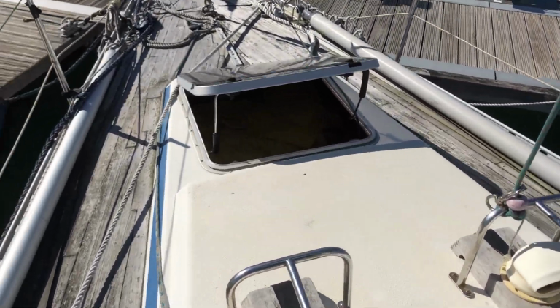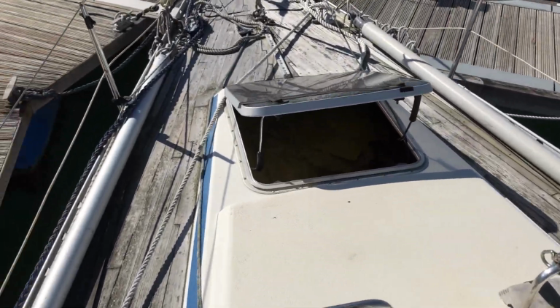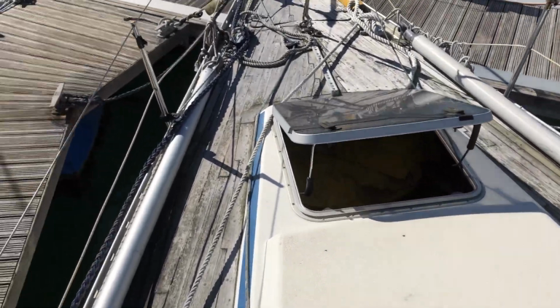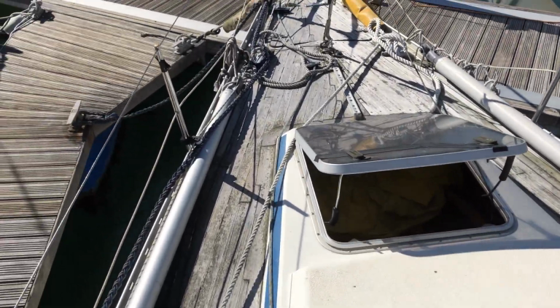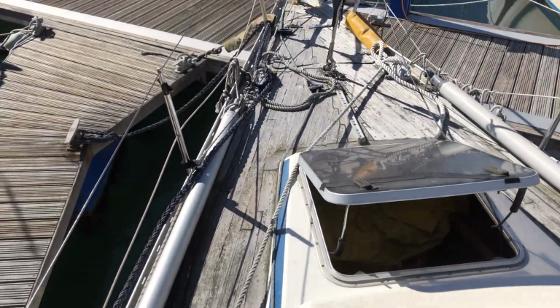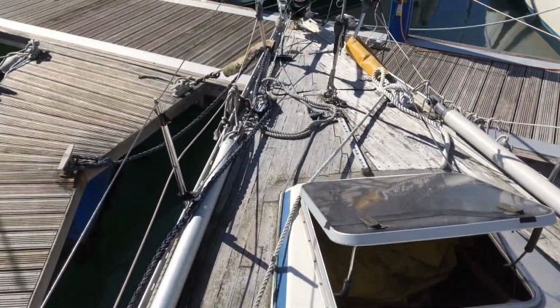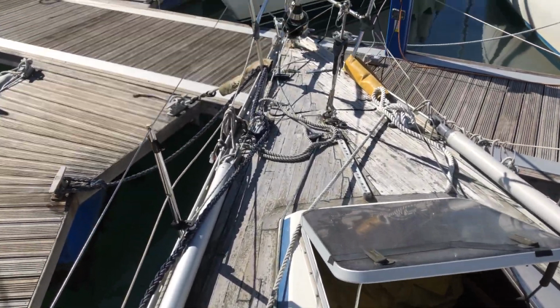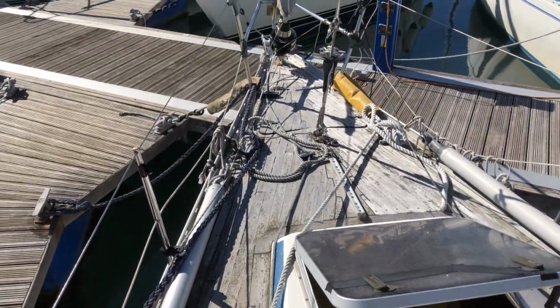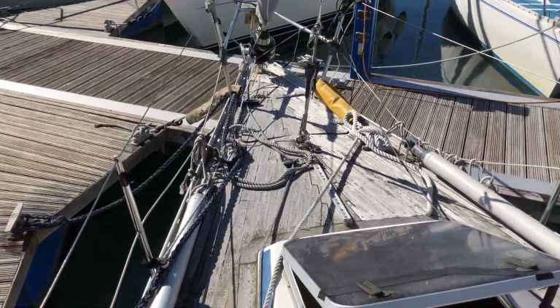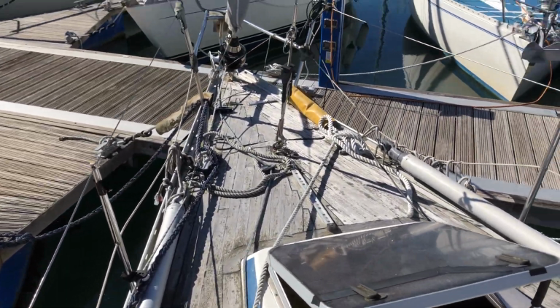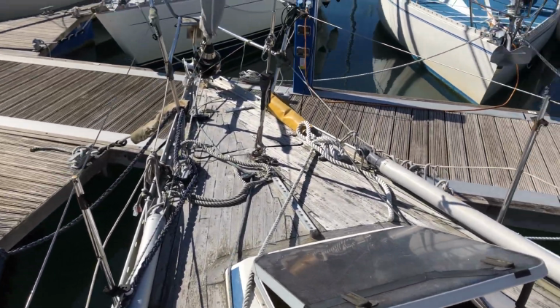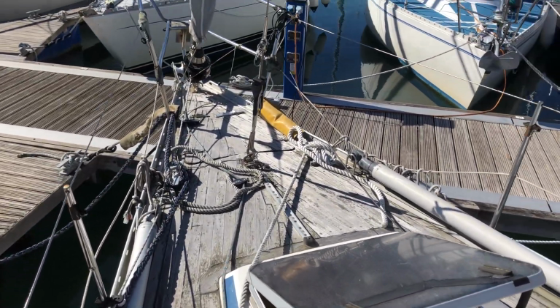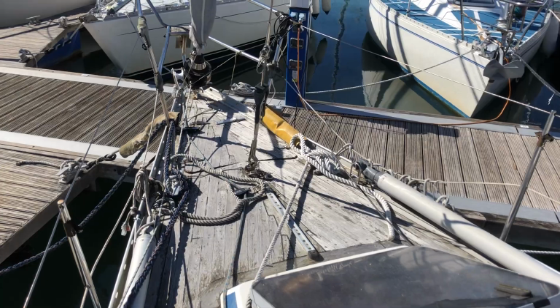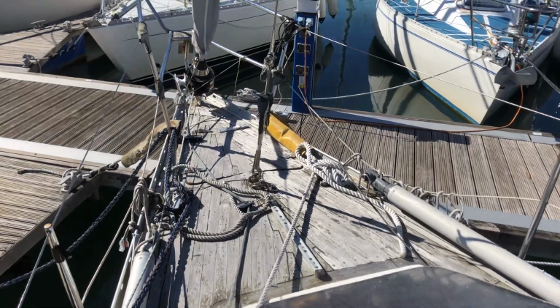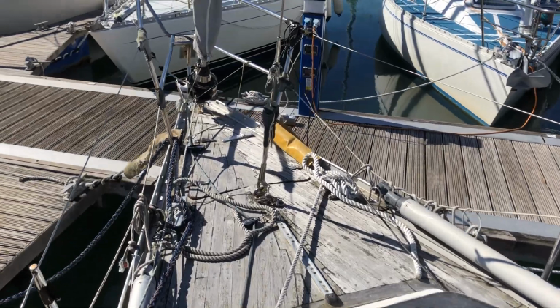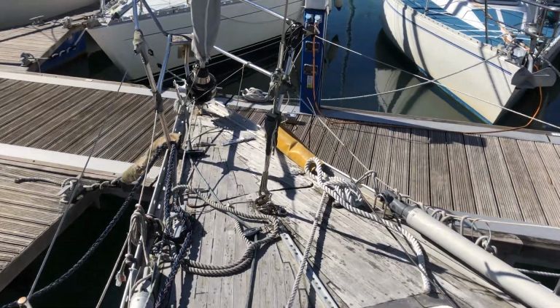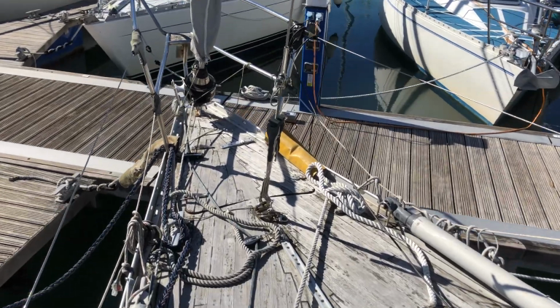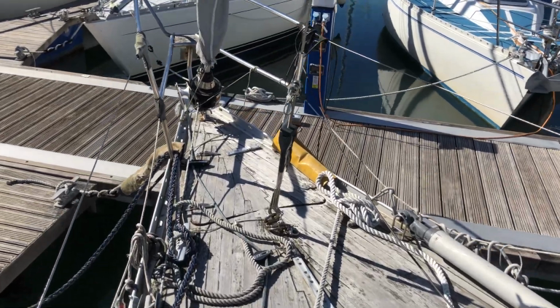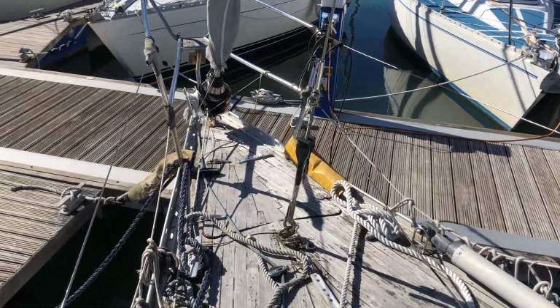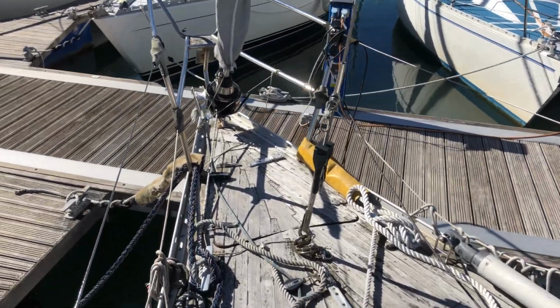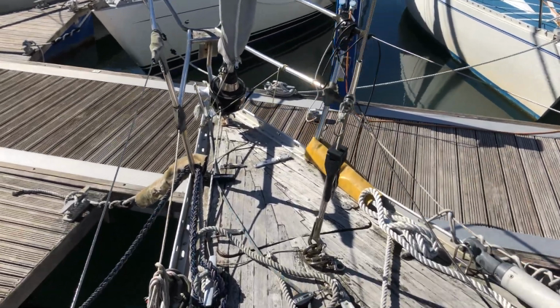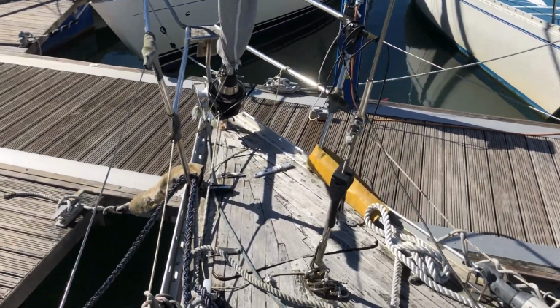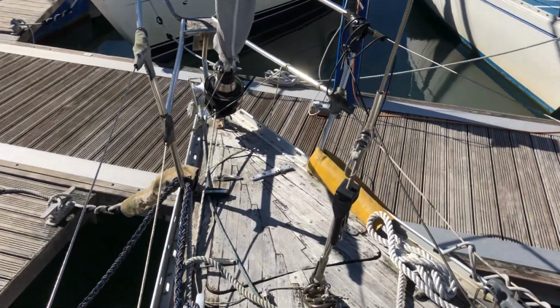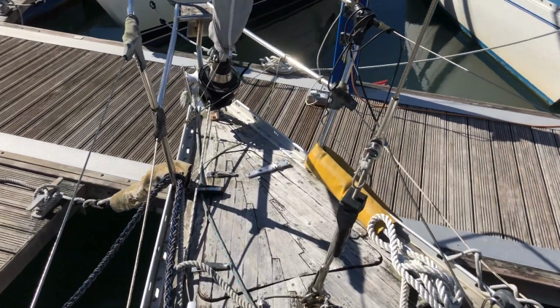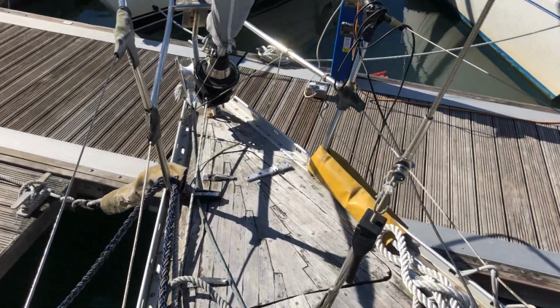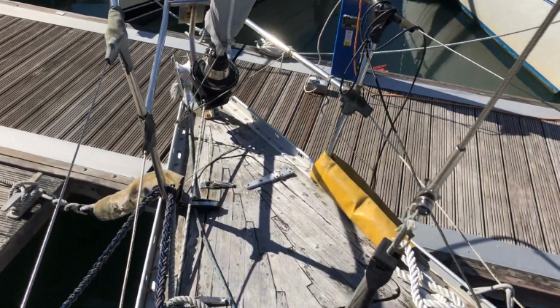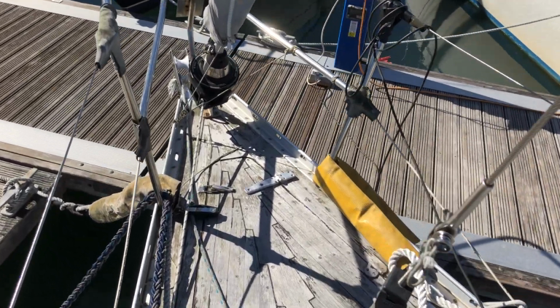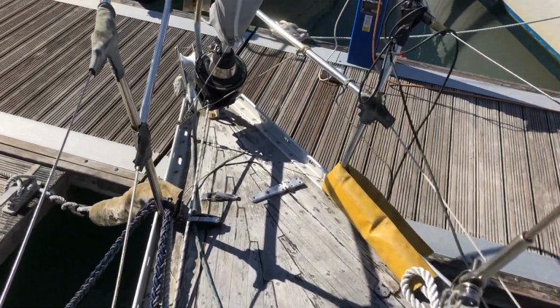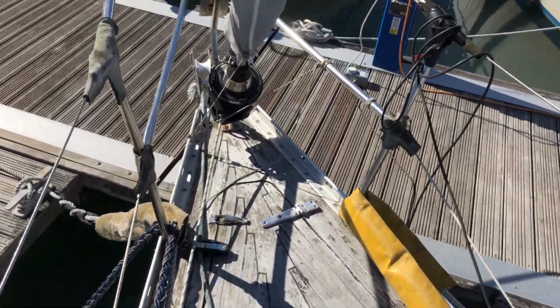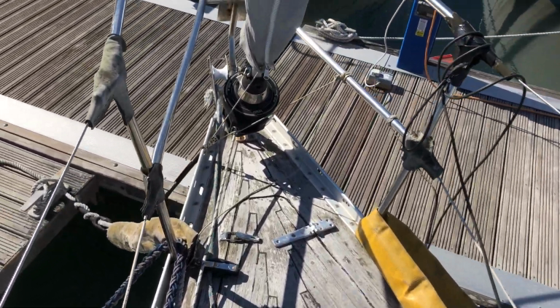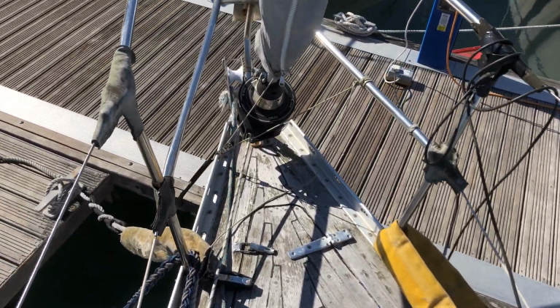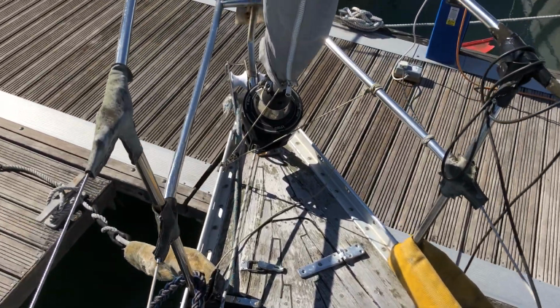If you'd like to see any more details on this boat or plenty of photographs, please visit Boatshed.com and all your information will be found there.